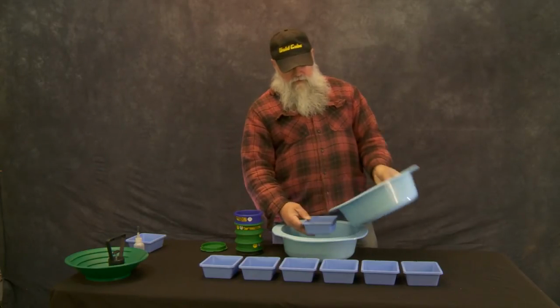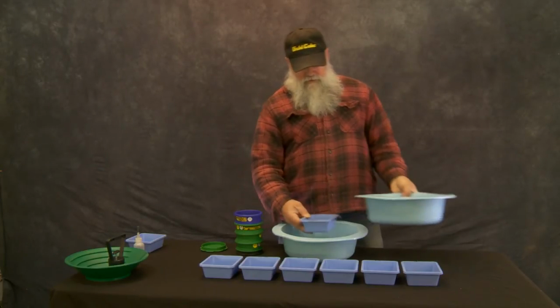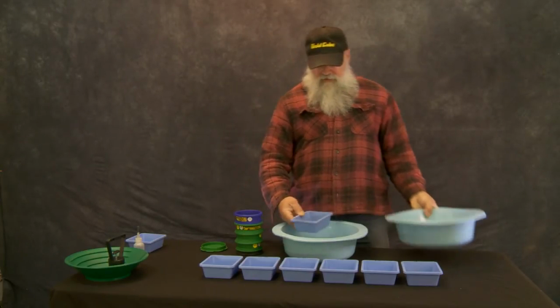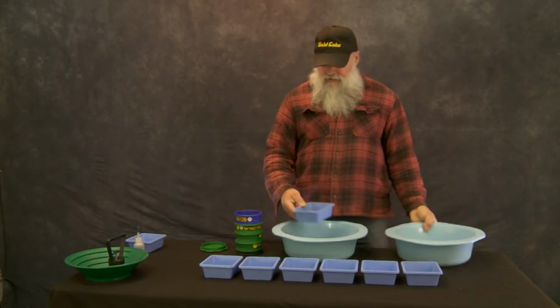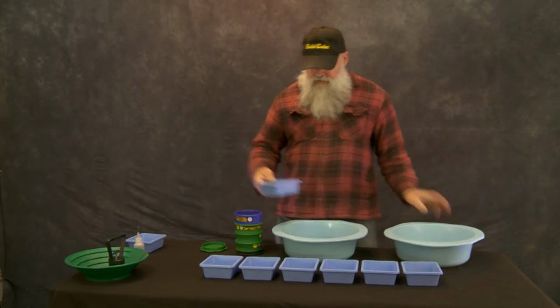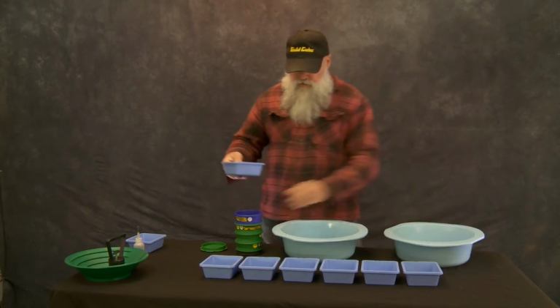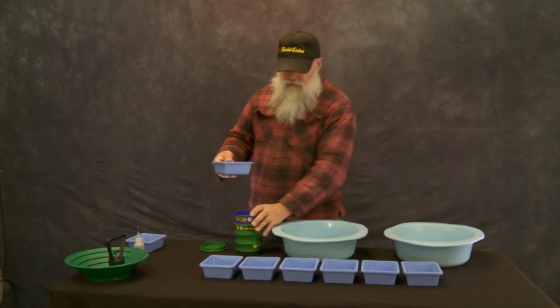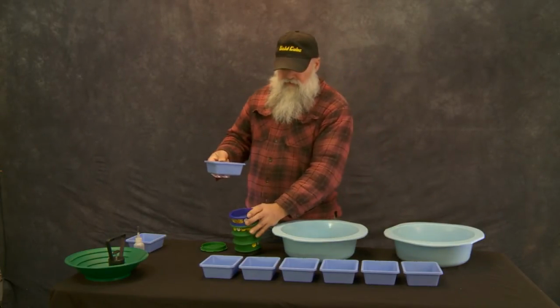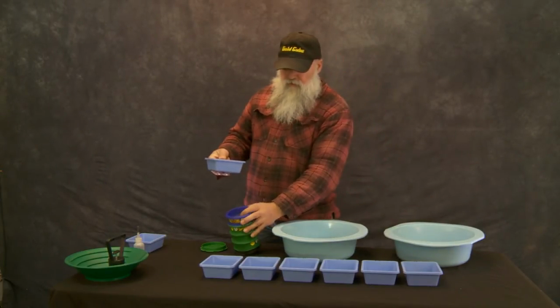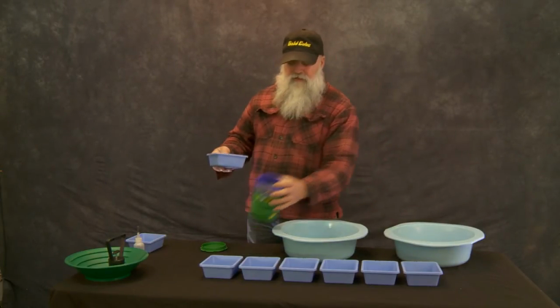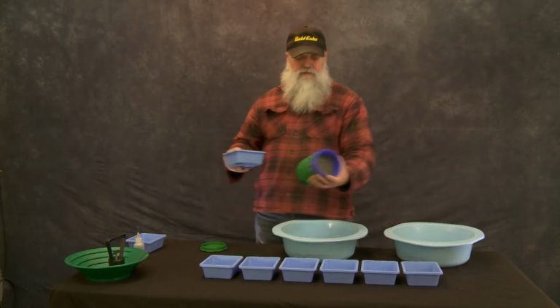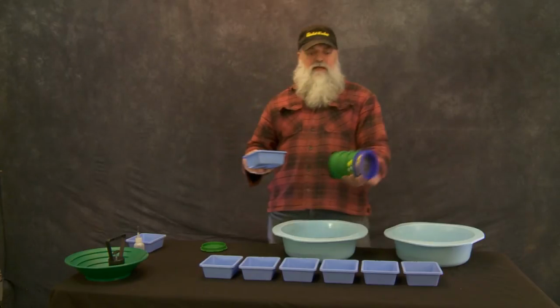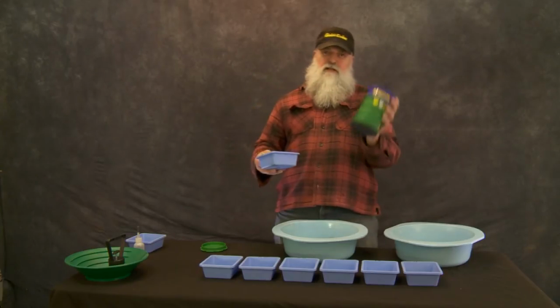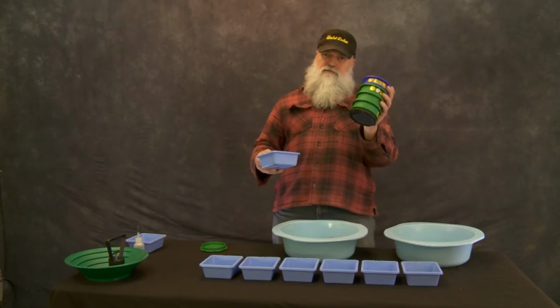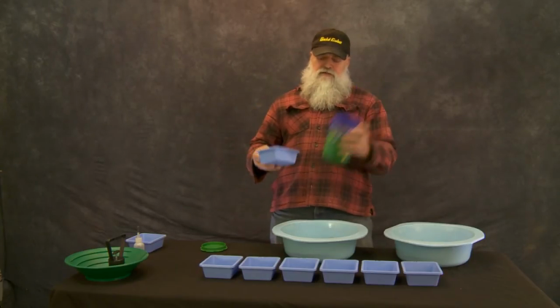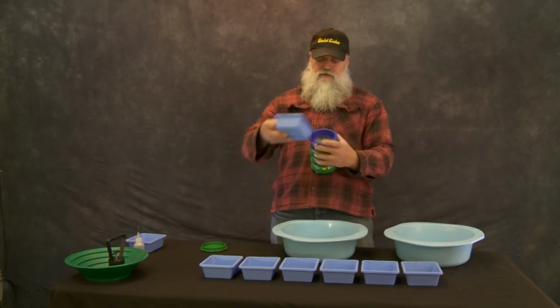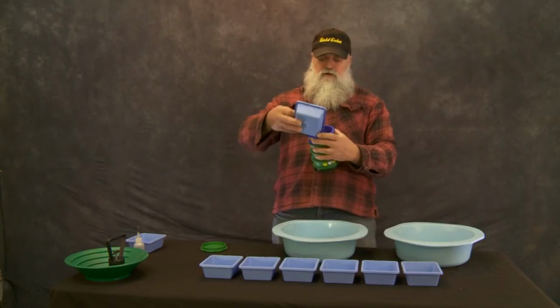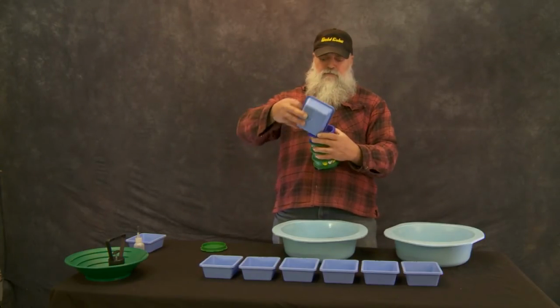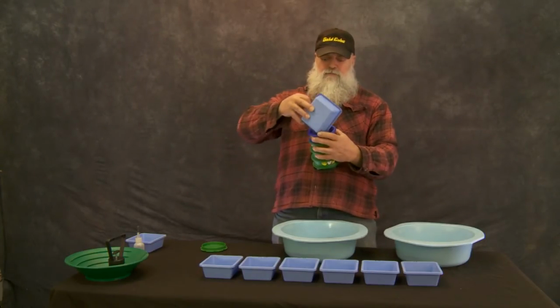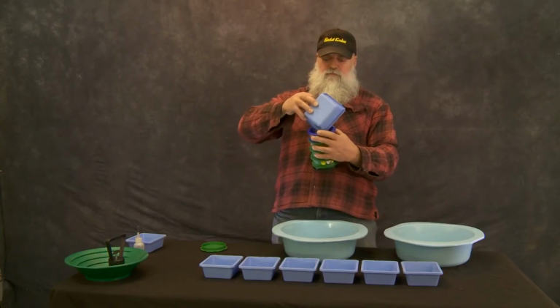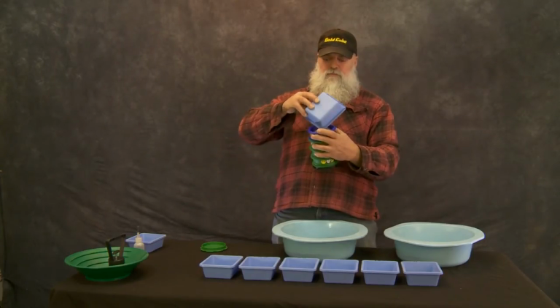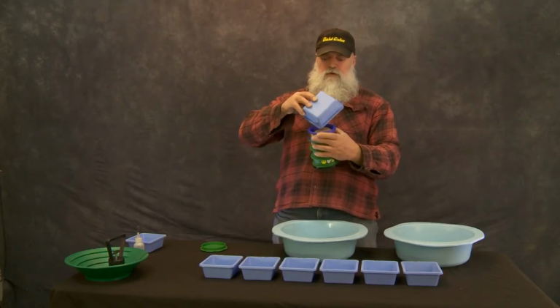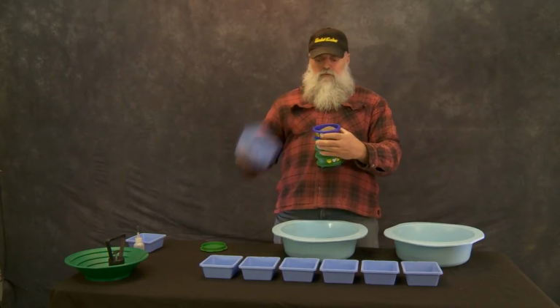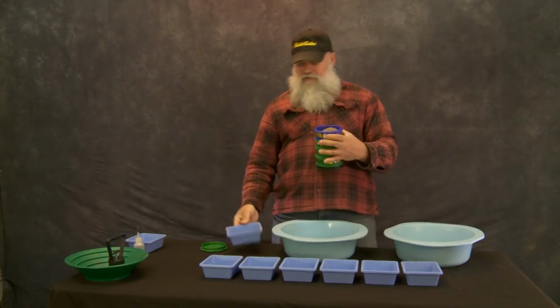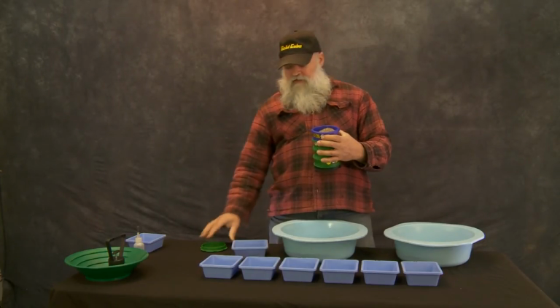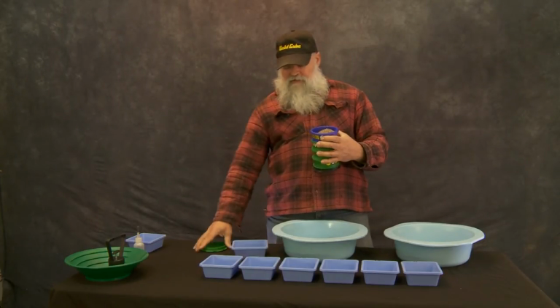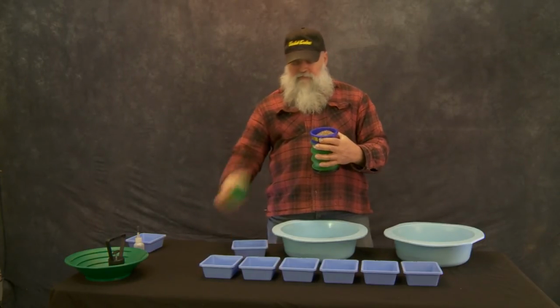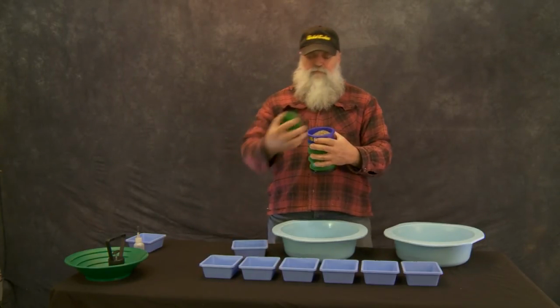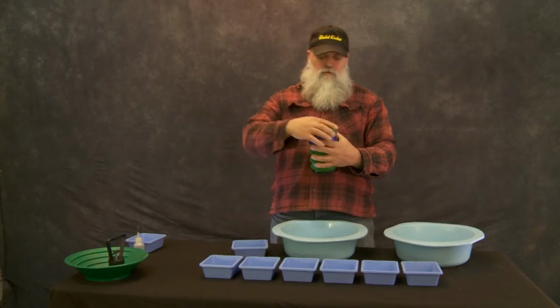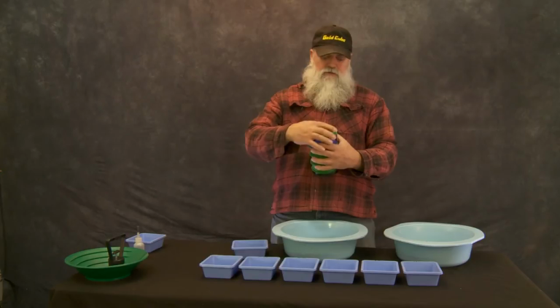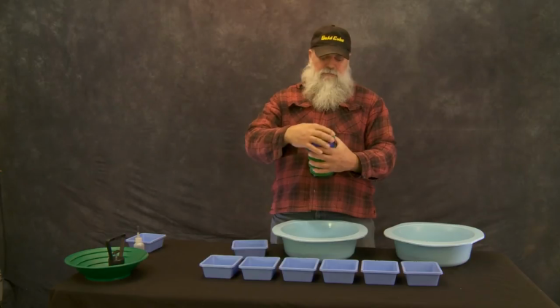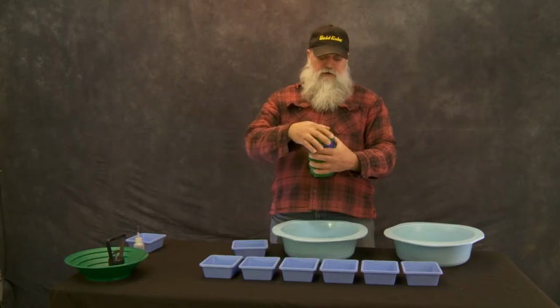Just a little at a time, we're going to put that whole thing into the stack of classifiers. Once you've got it in the stack, we'll be able to cap it off.